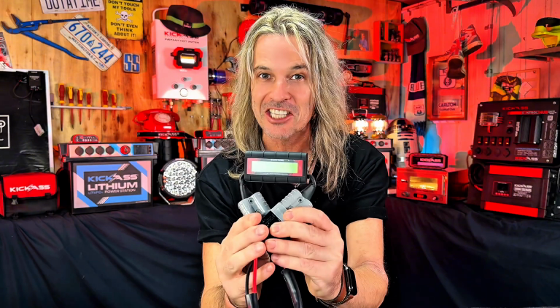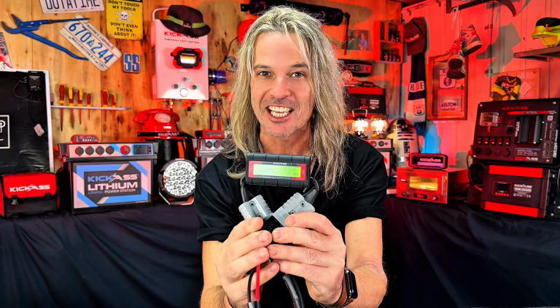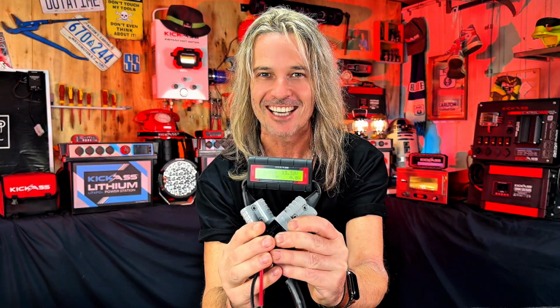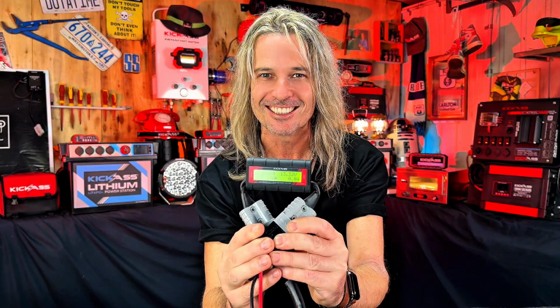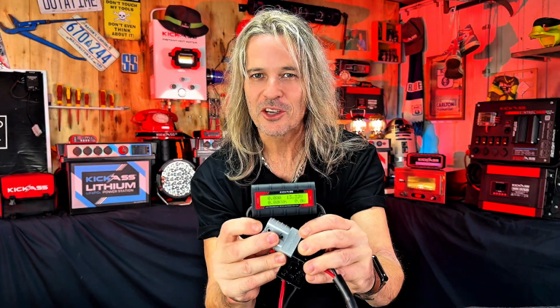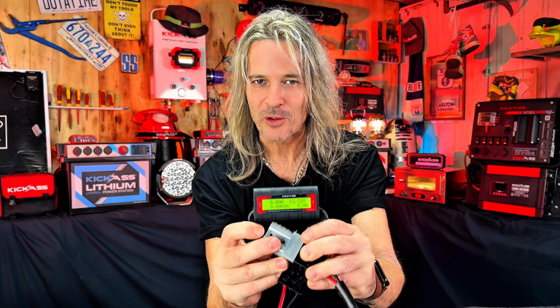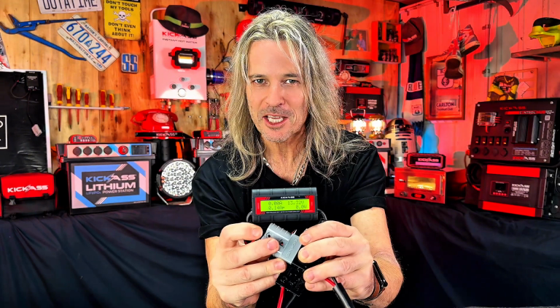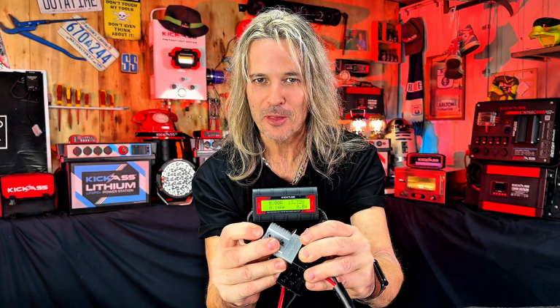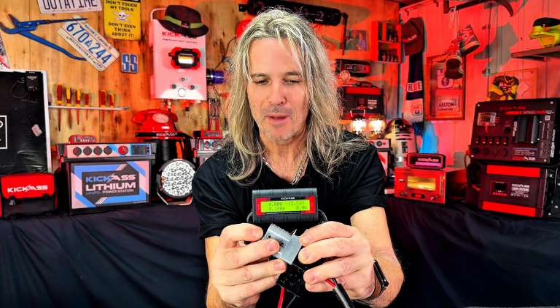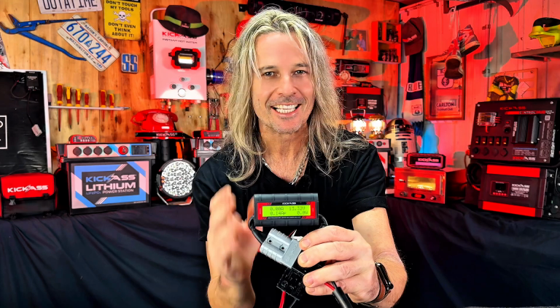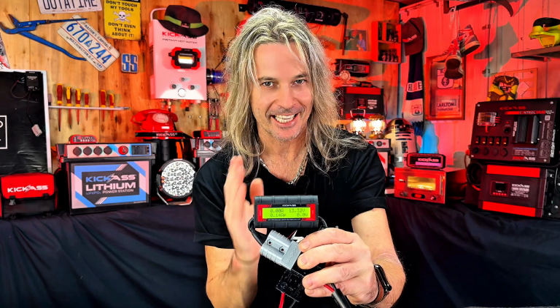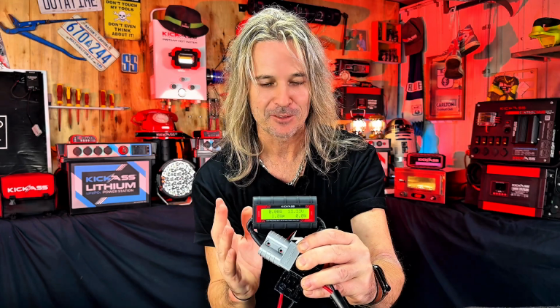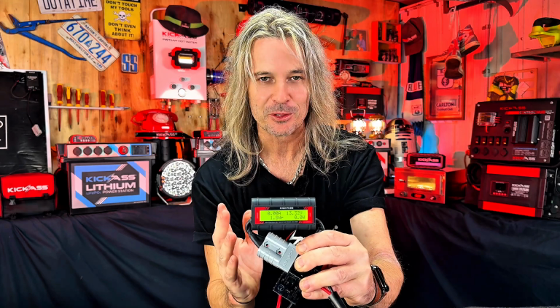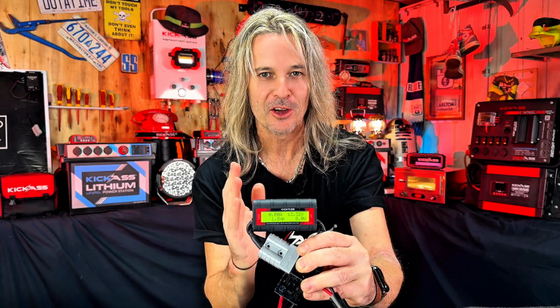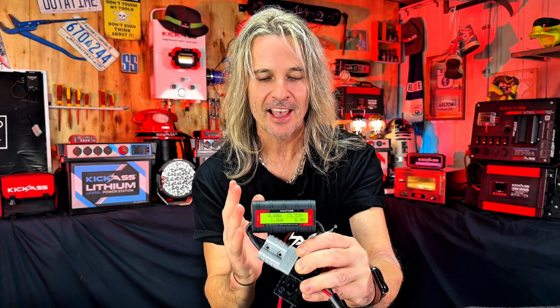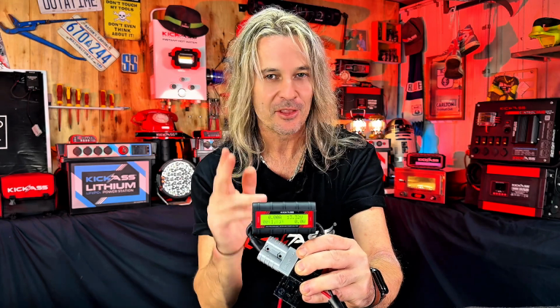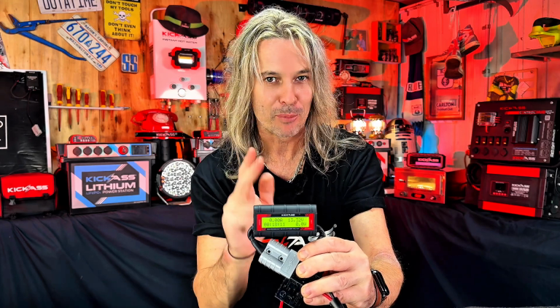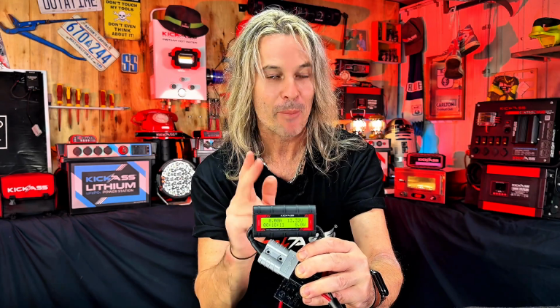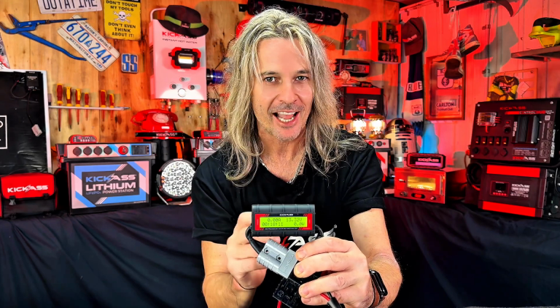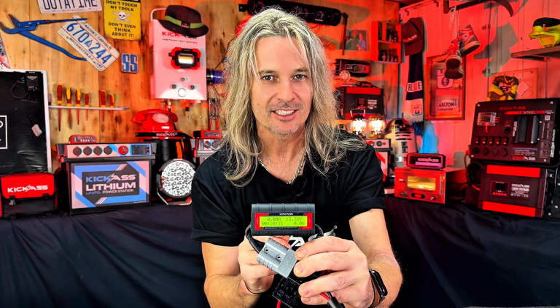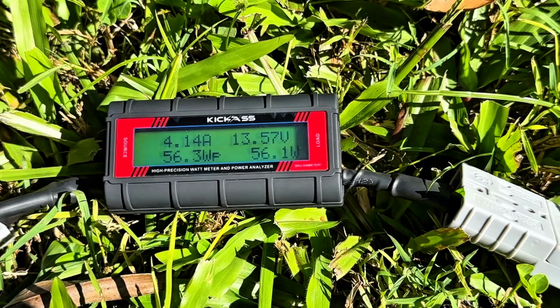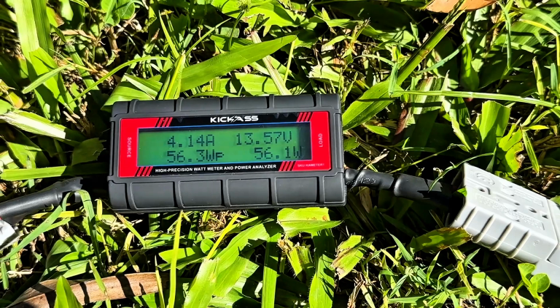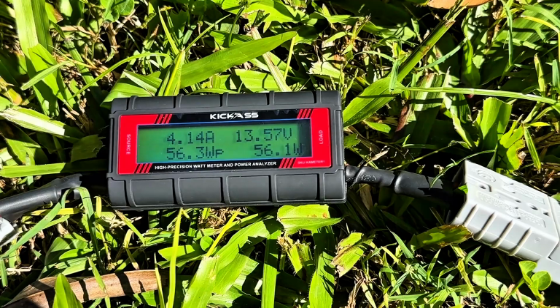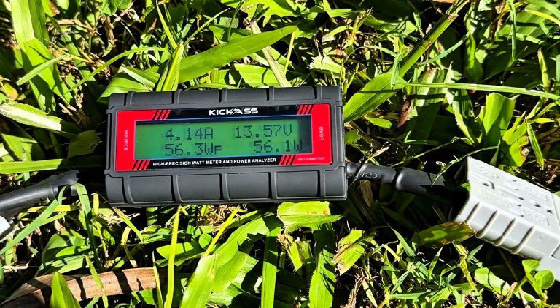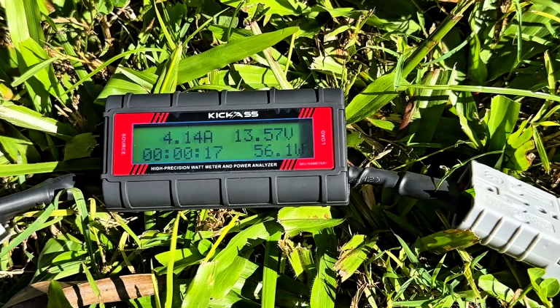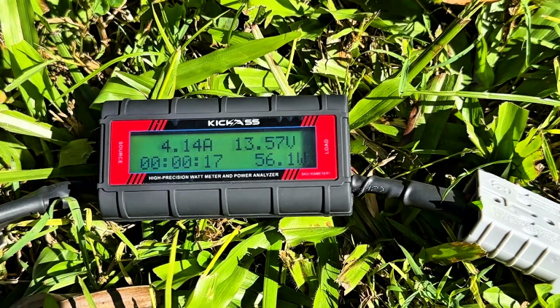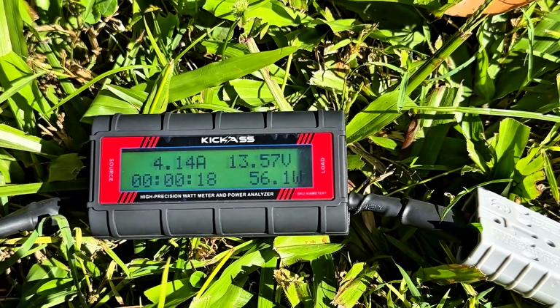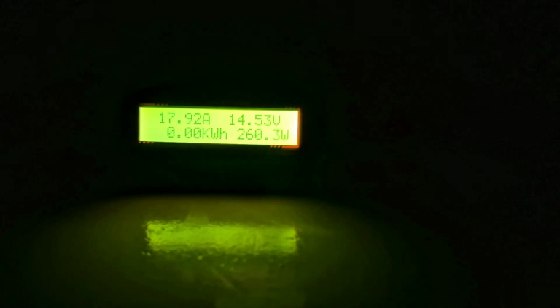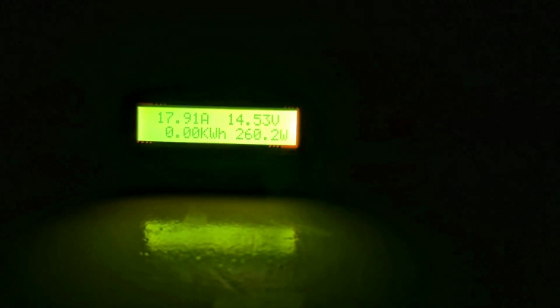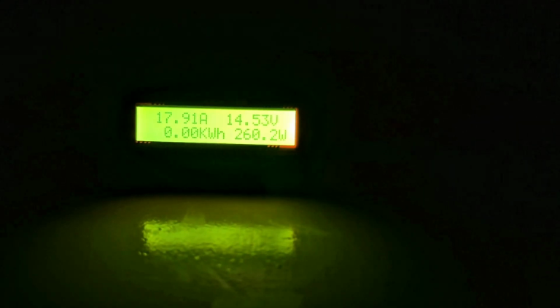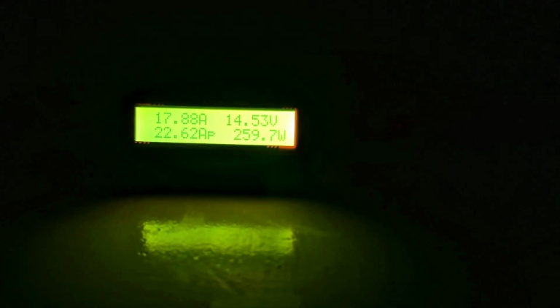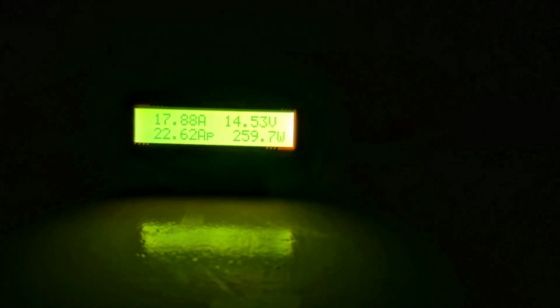The great thing about the Wattmeter is its ease of use. And not only that, this bright backlit LCD screen — you can see it in the brightest of day or the darkest of night. It's absolutely awesome.